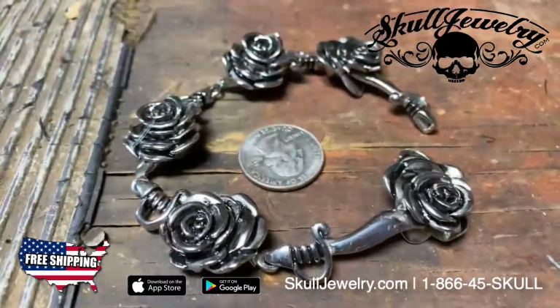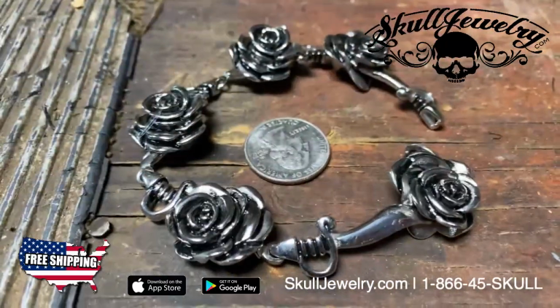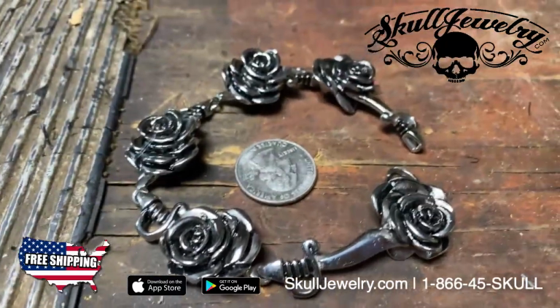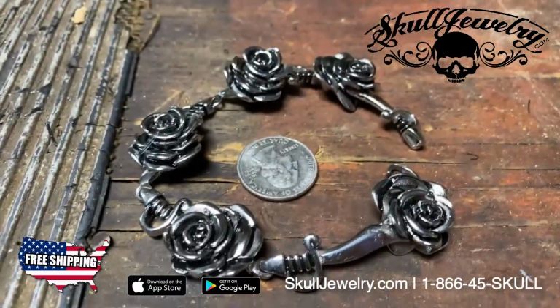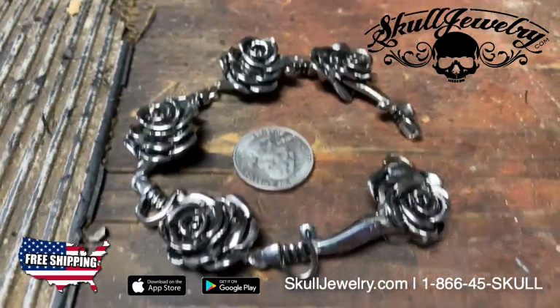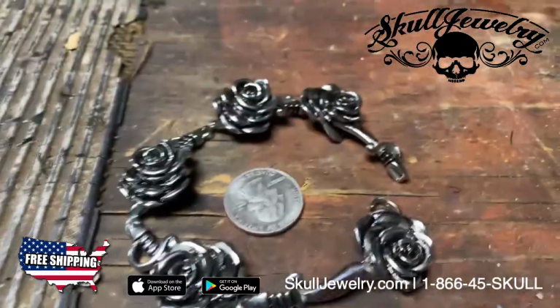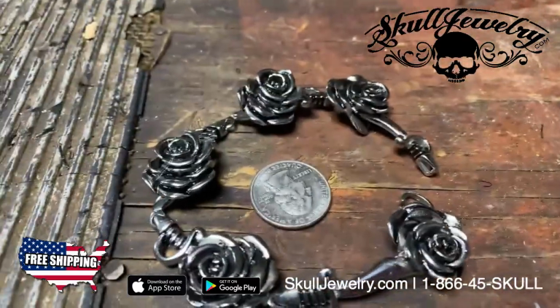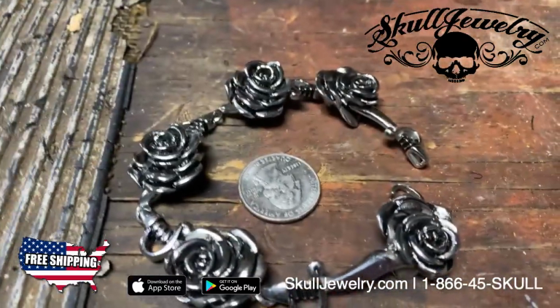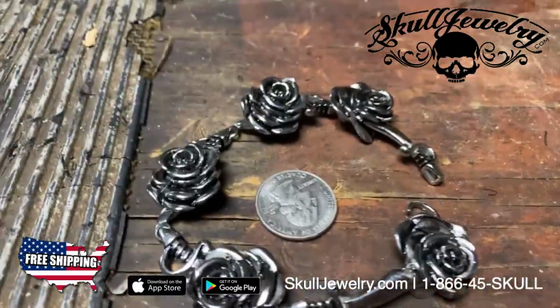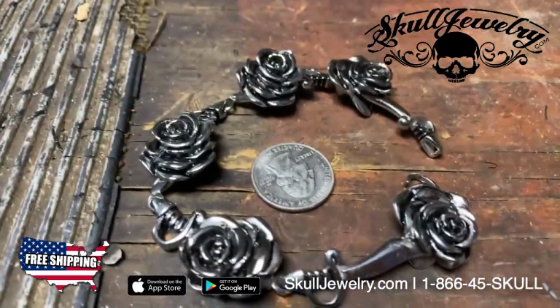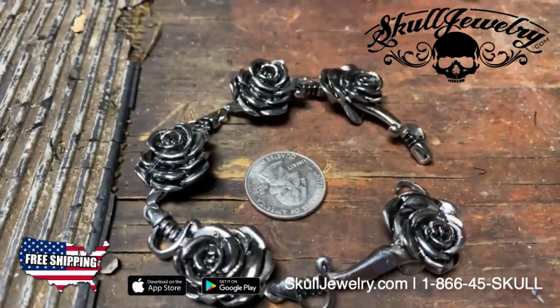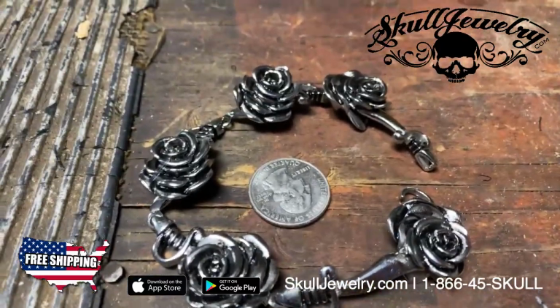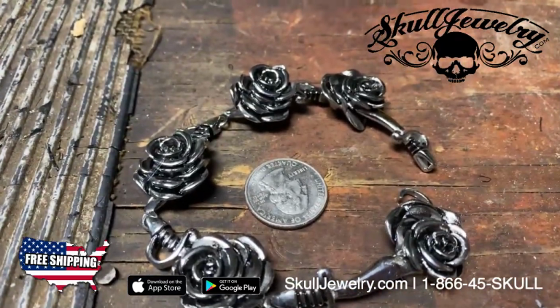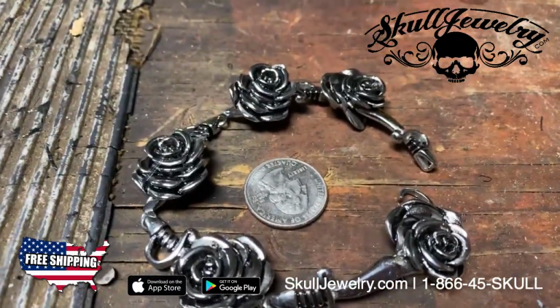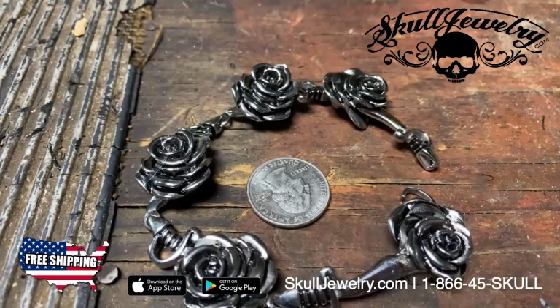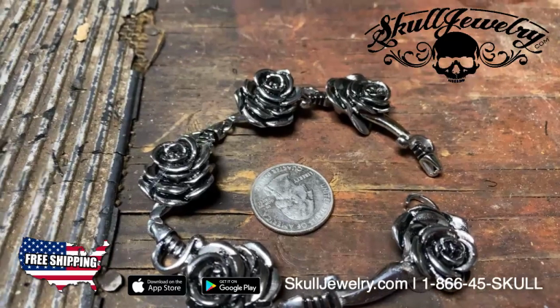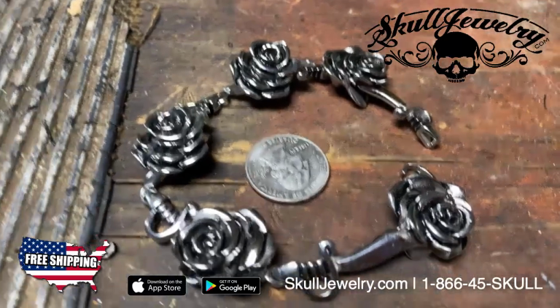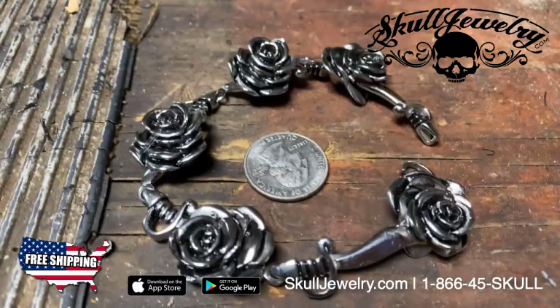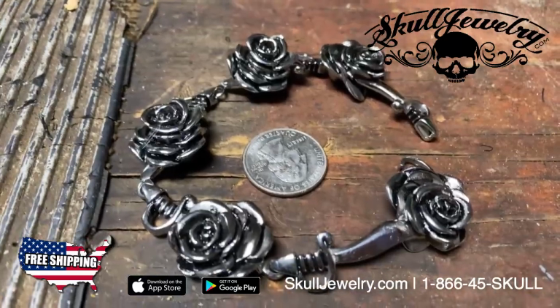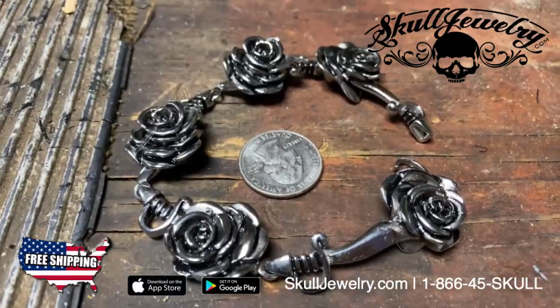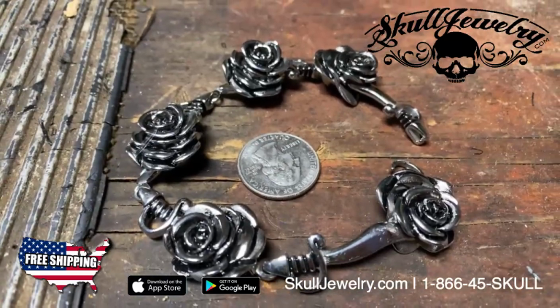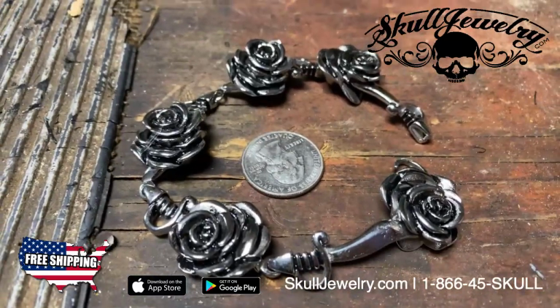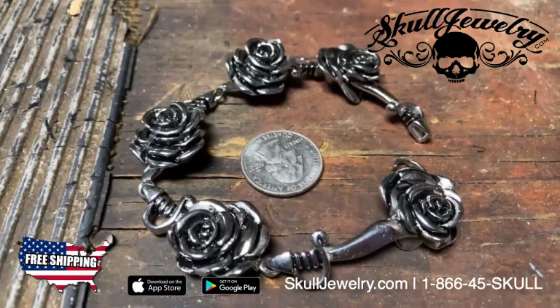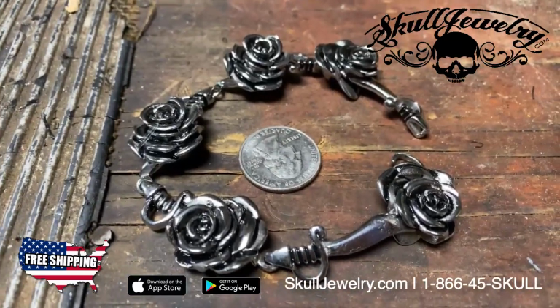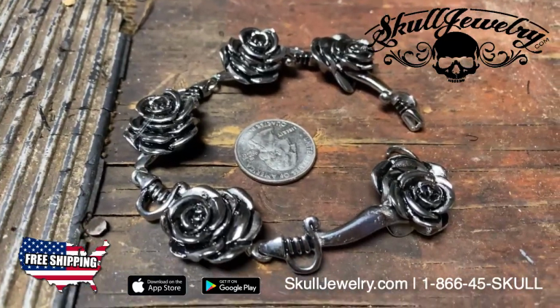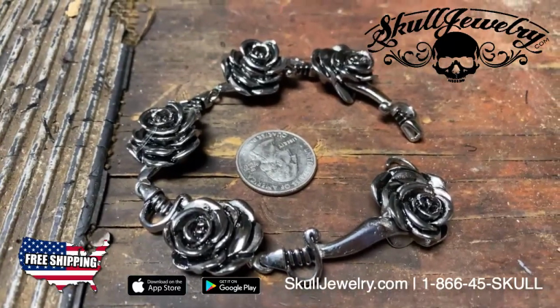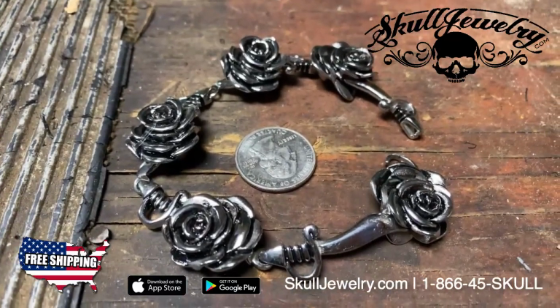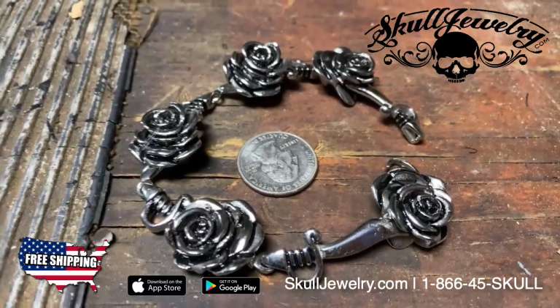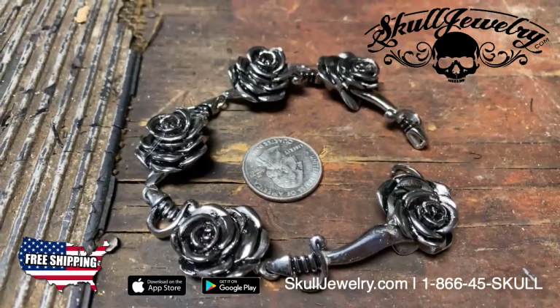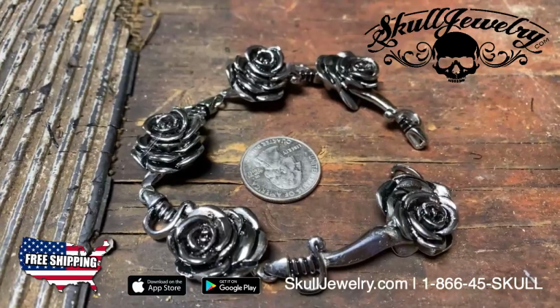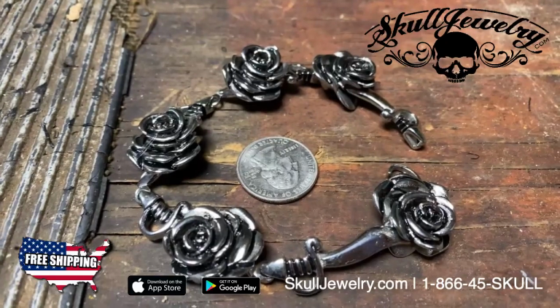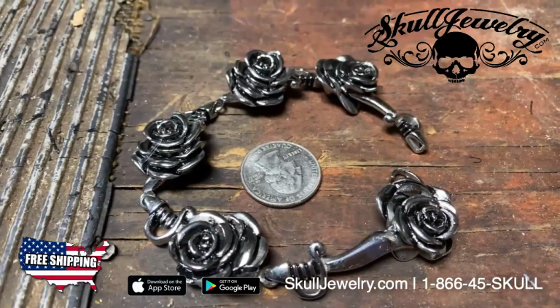Check it out at SkullJewelry.com, based in Utah. Anything ordered Monday through Saturday before 2pm is set to ship the same day. Or give us a call at 866-45-SKULL.